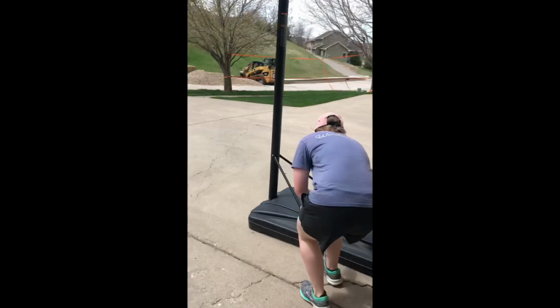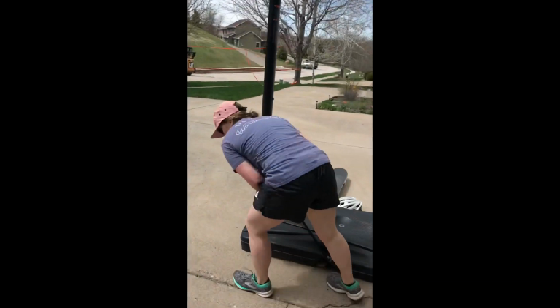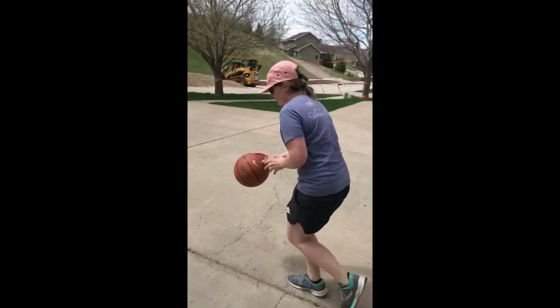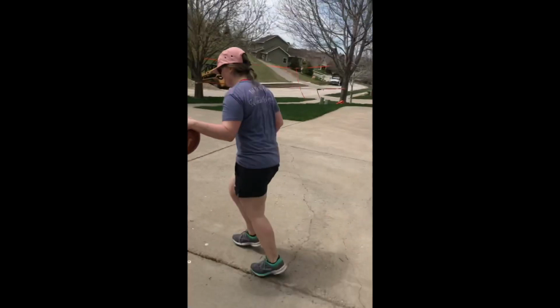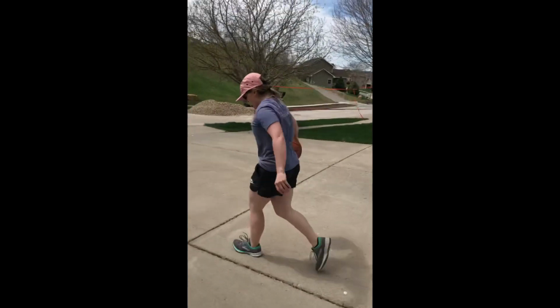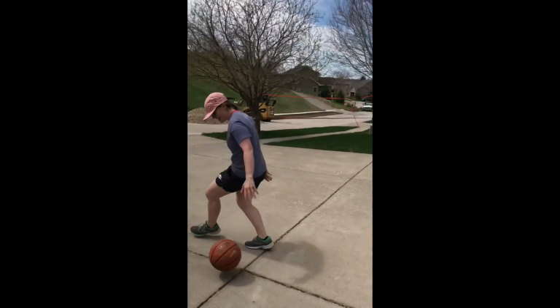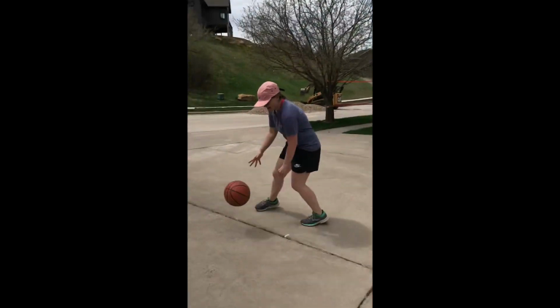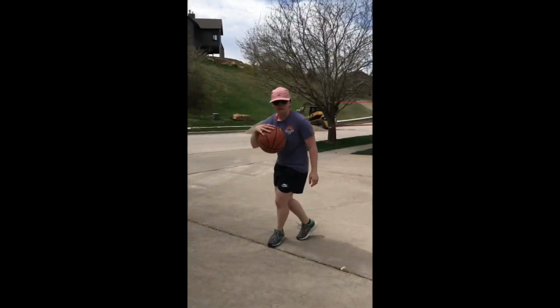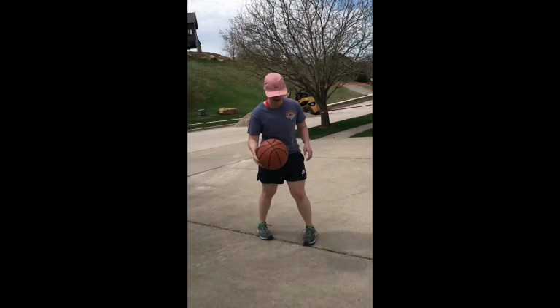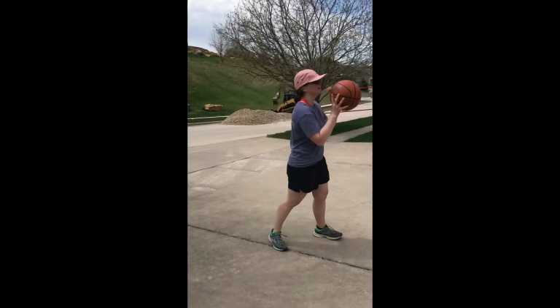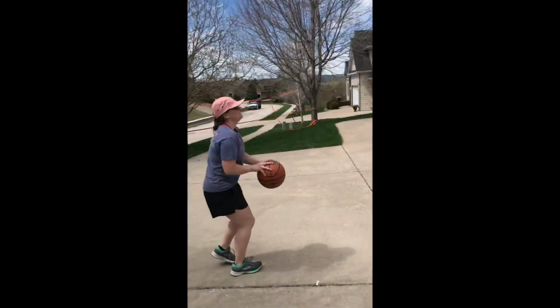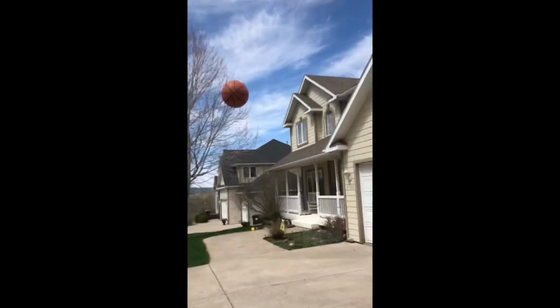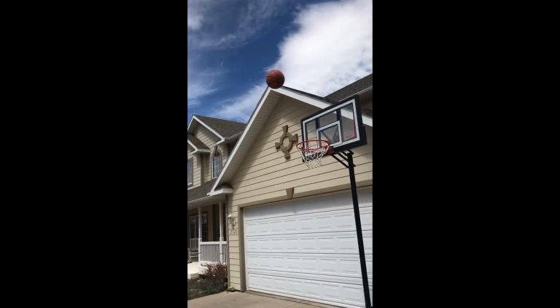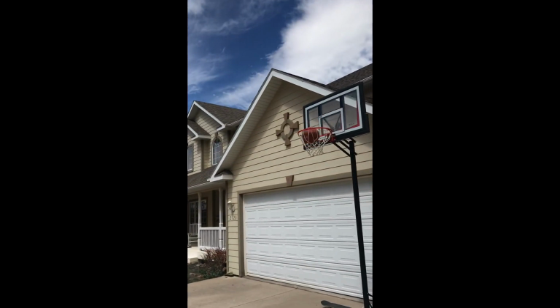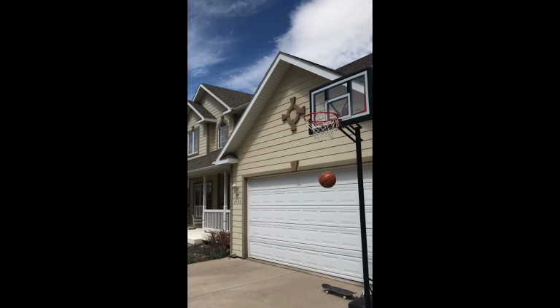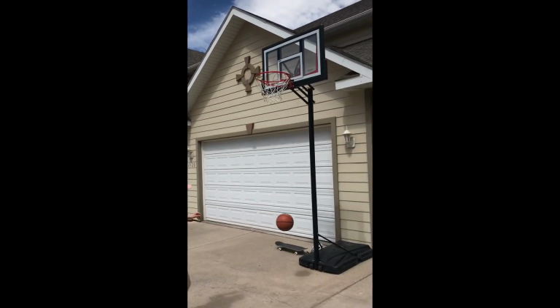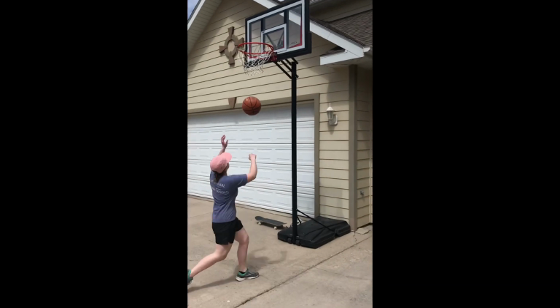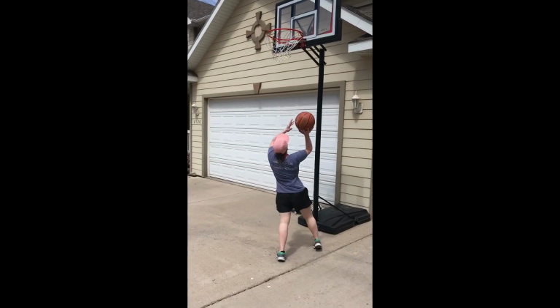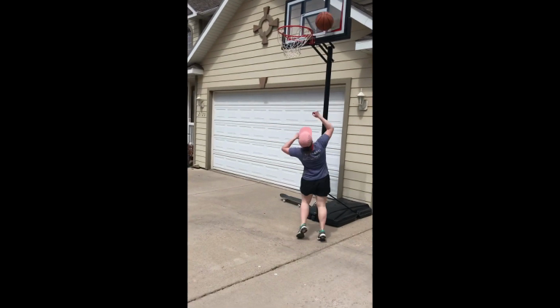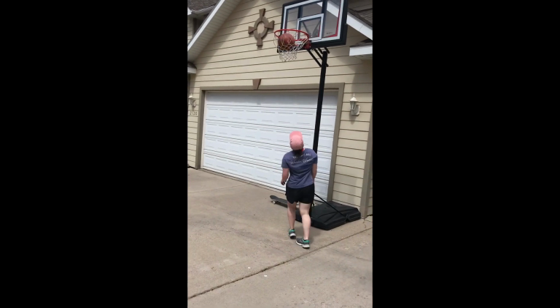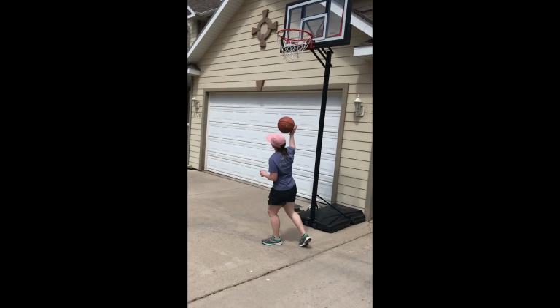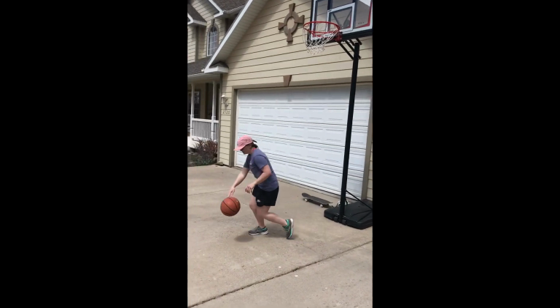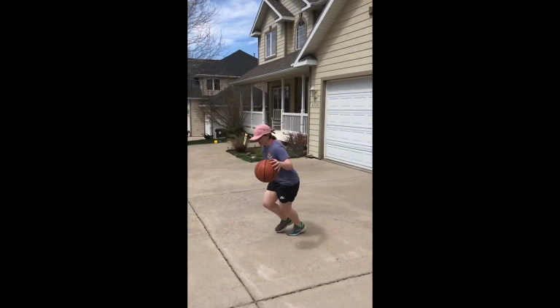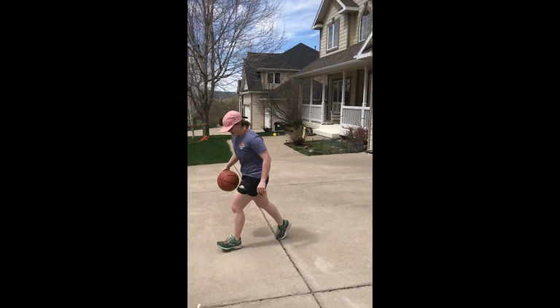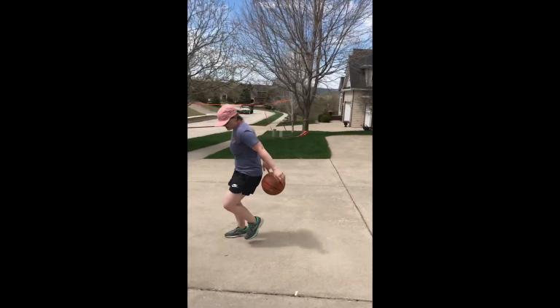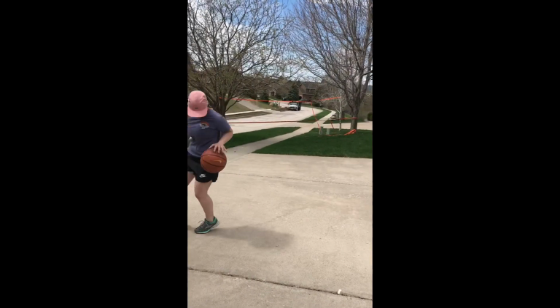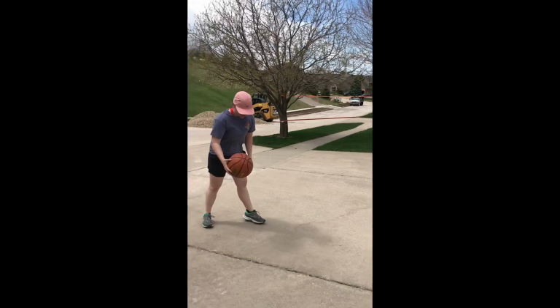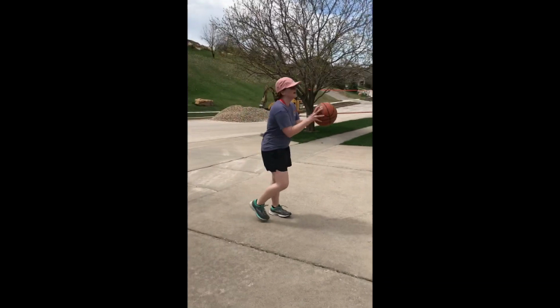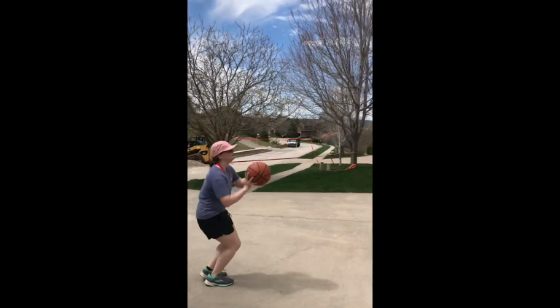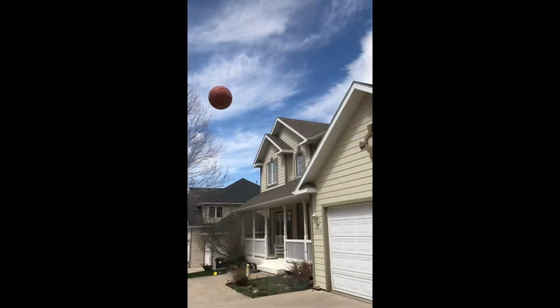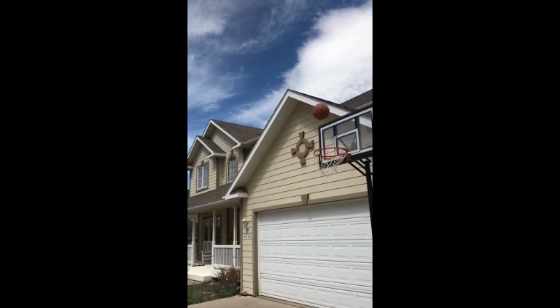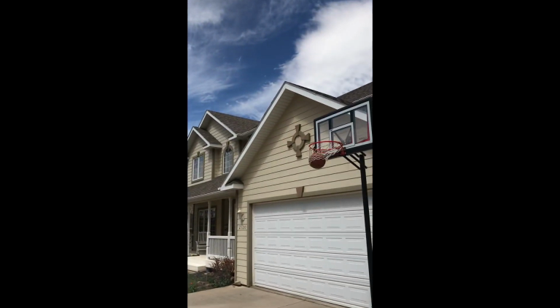Dribble basketball. I have to make three shots. One, two, three.